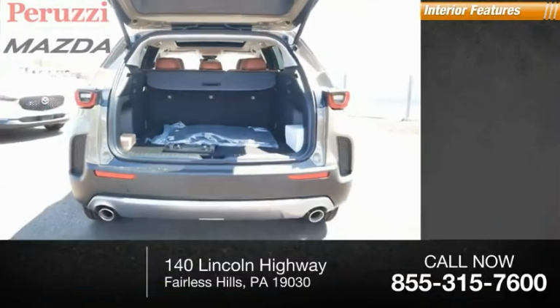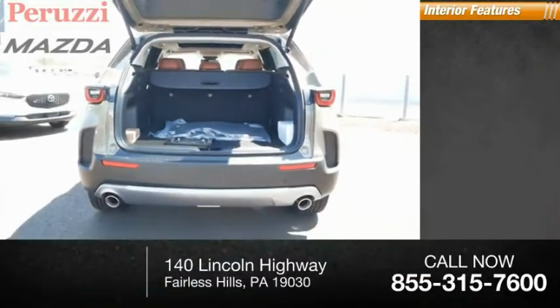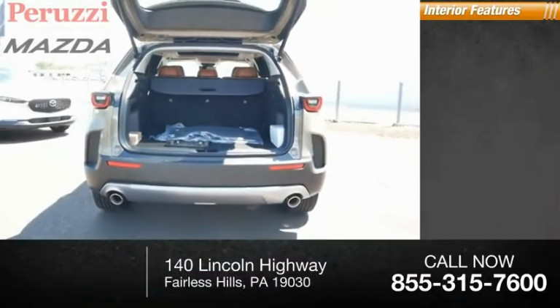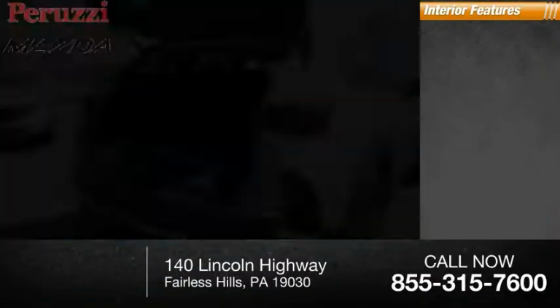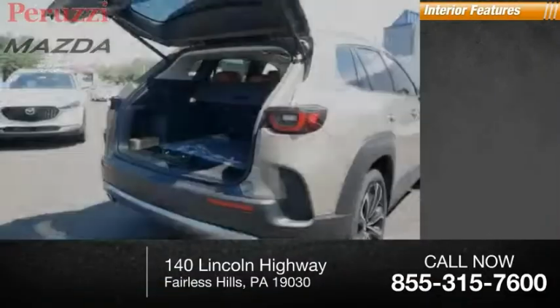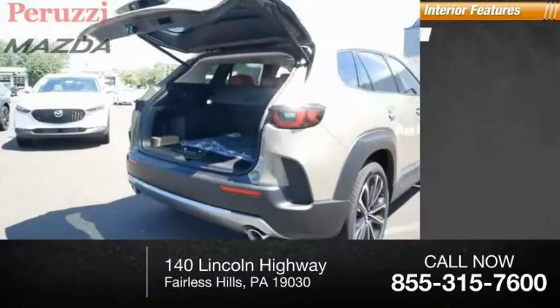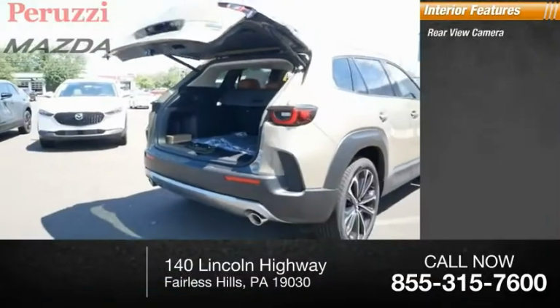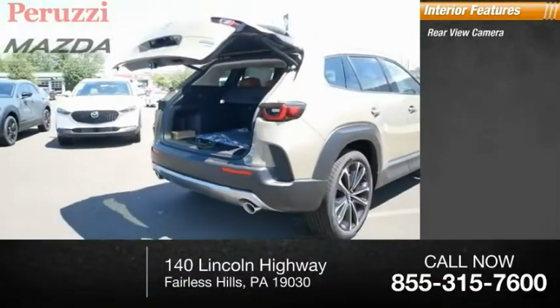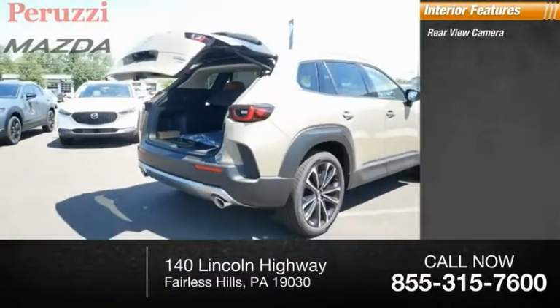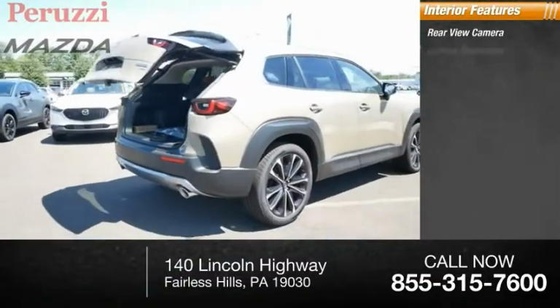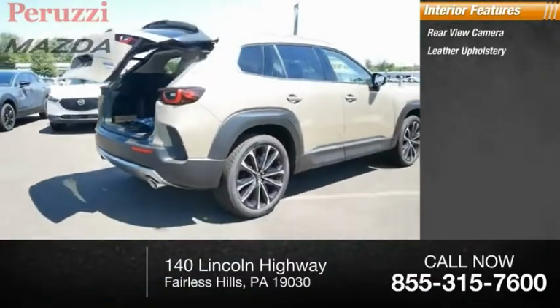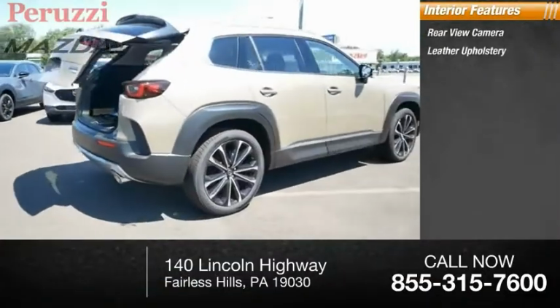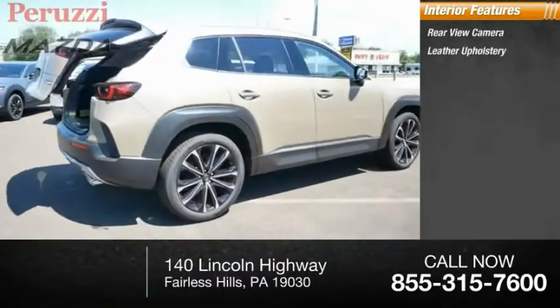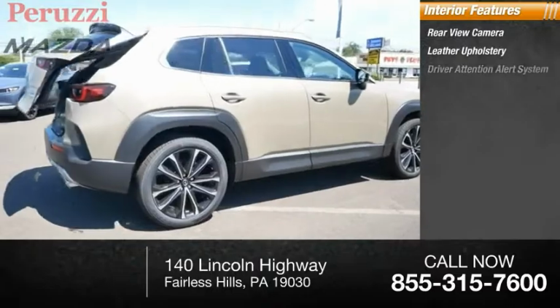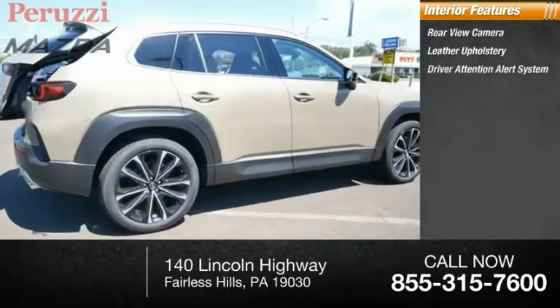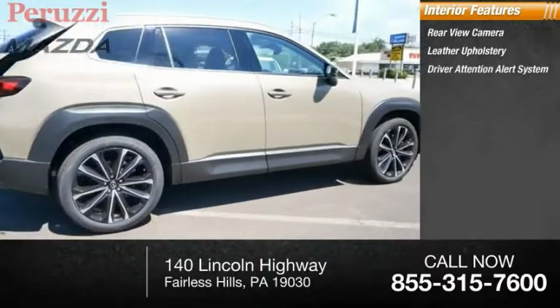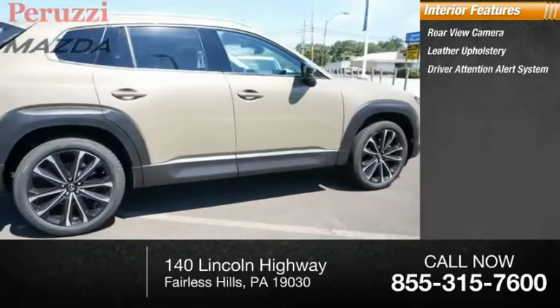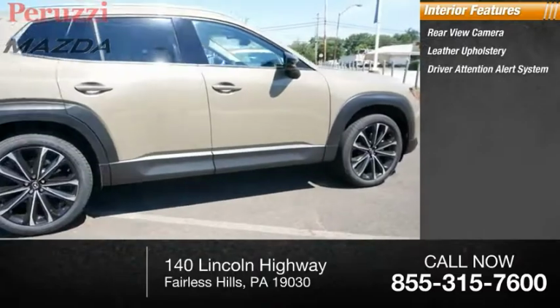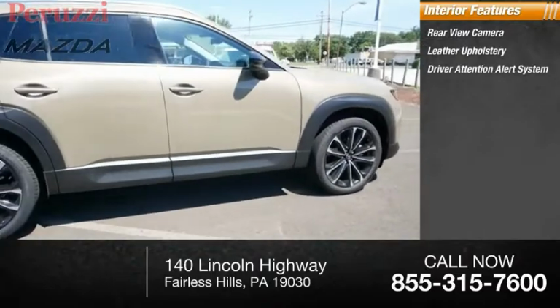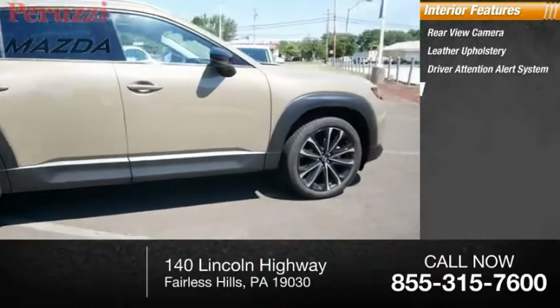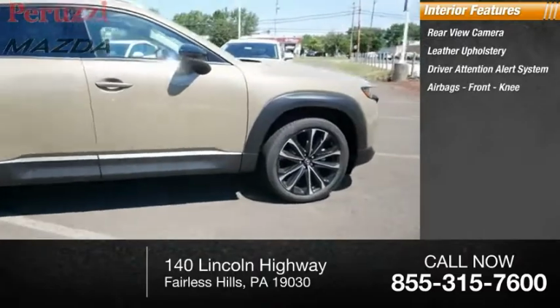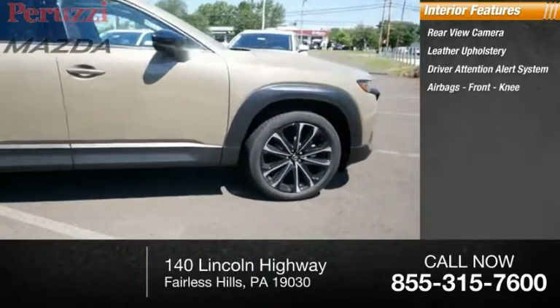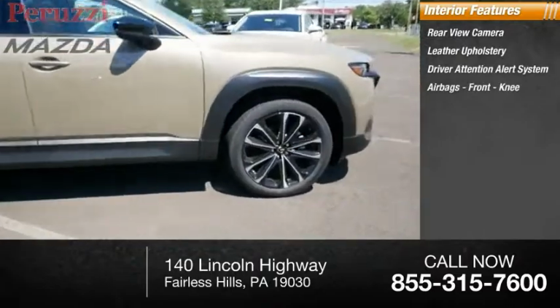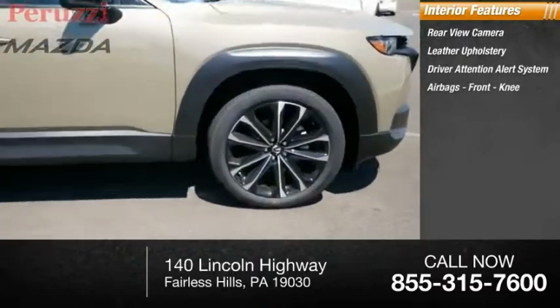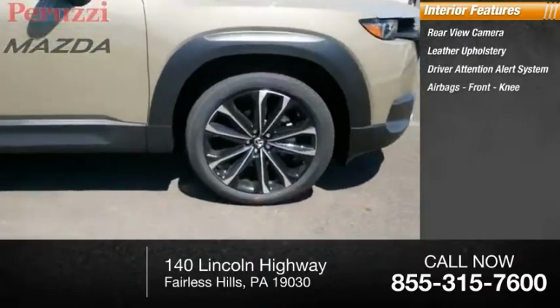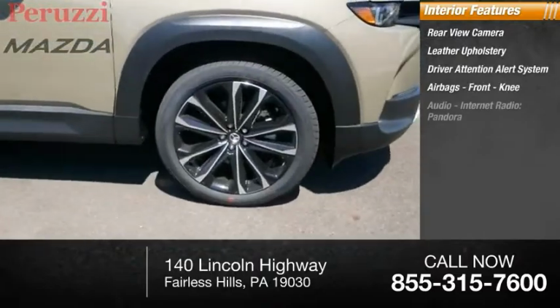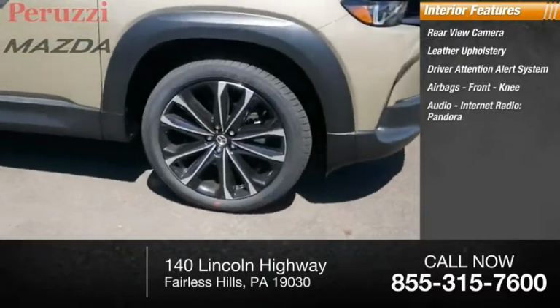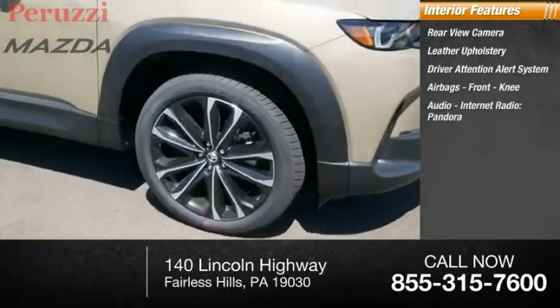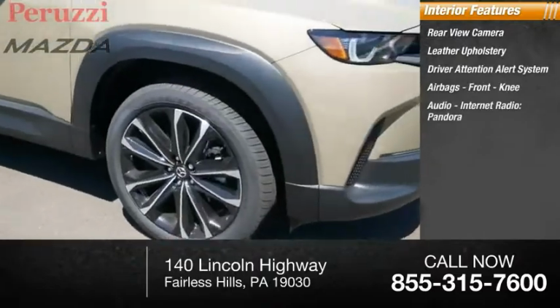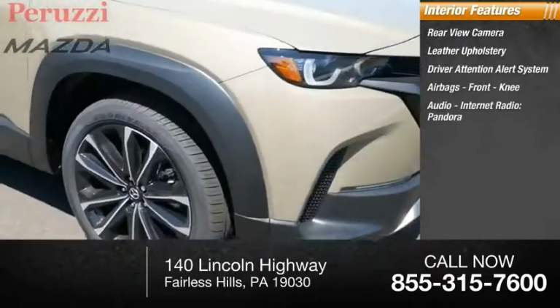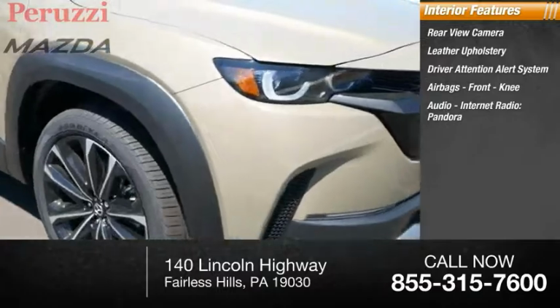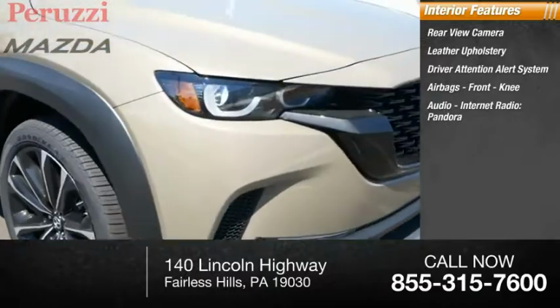Inside you'll find a rear view camera, leather upholstery, driver attention alert system, airbags, front knee airbag, audio, internet radio, and Pandora.